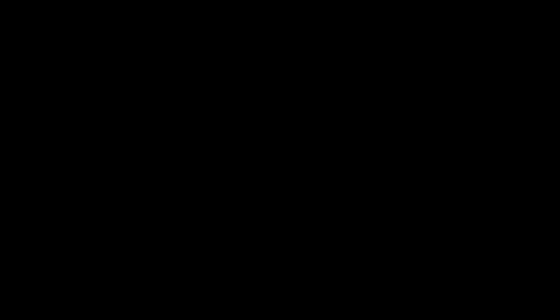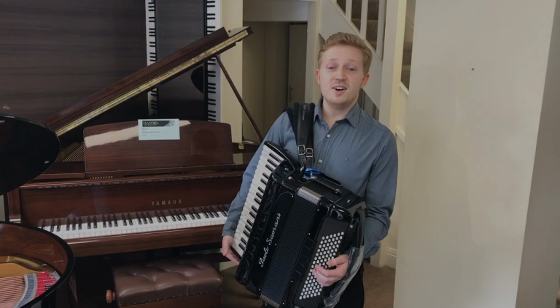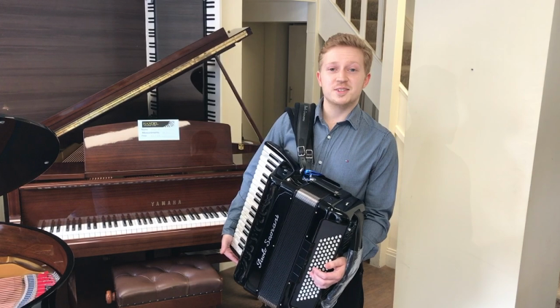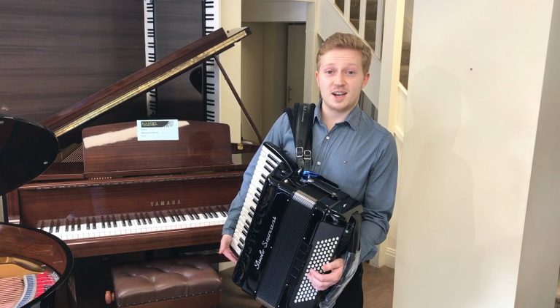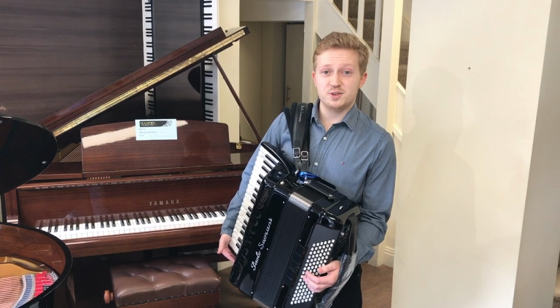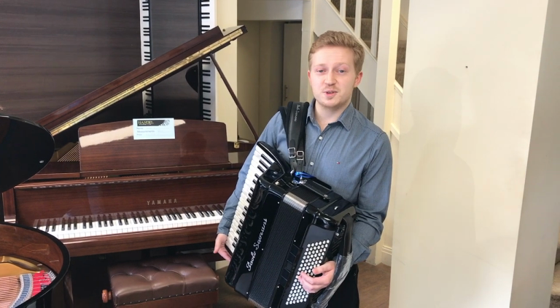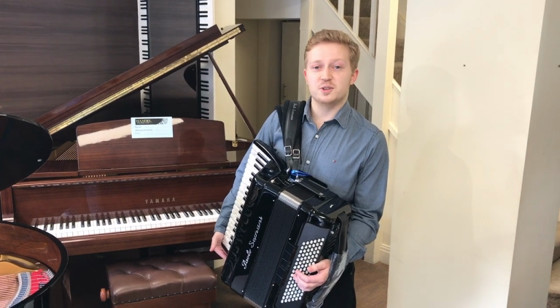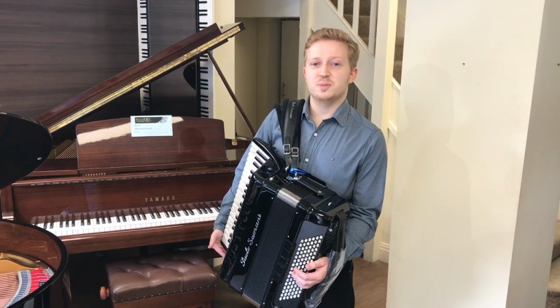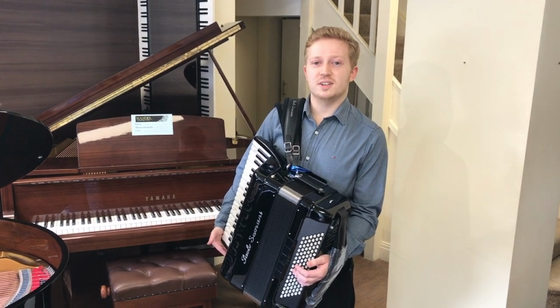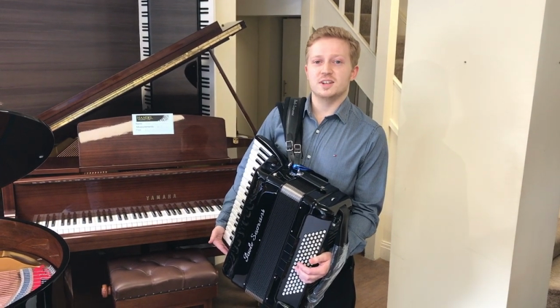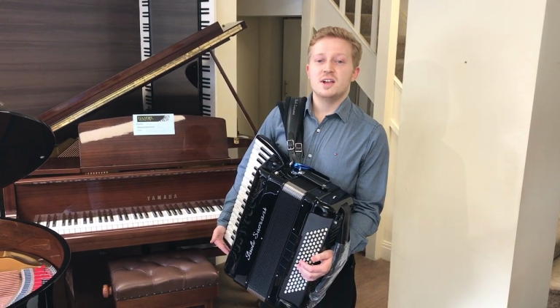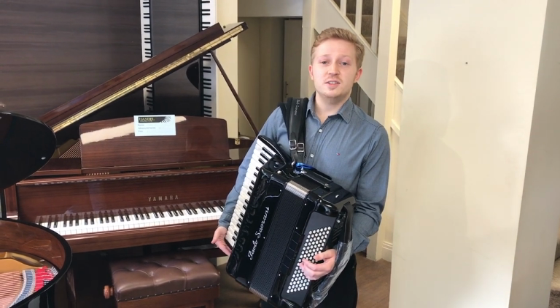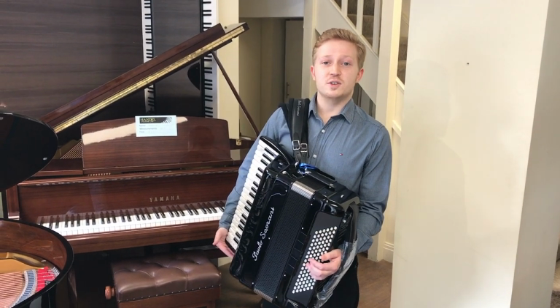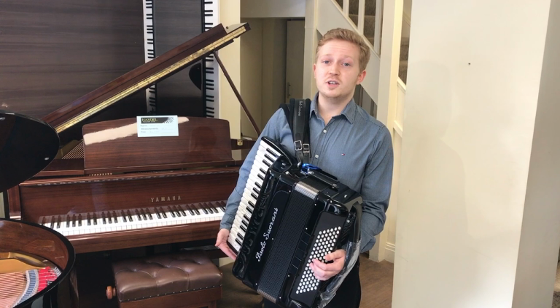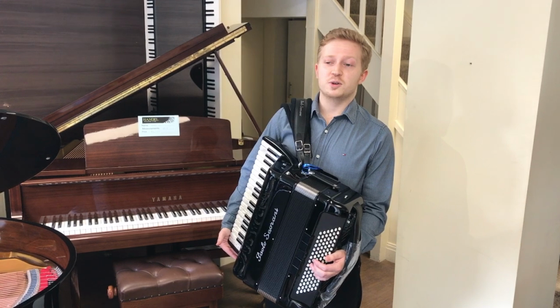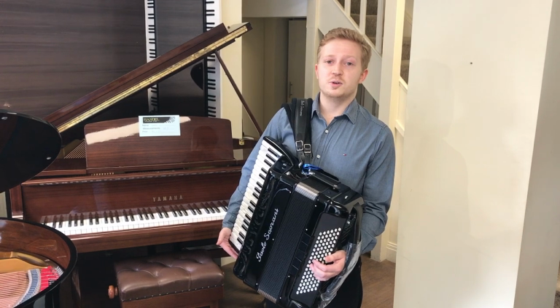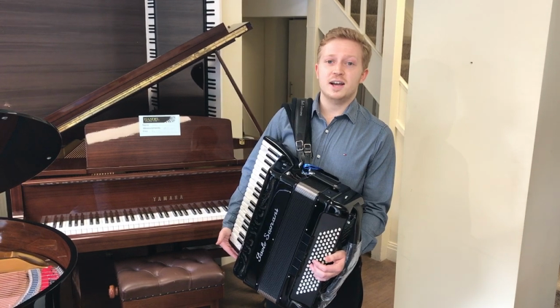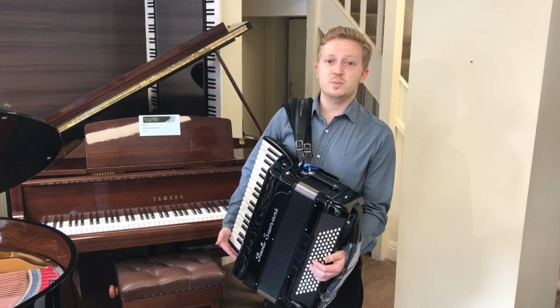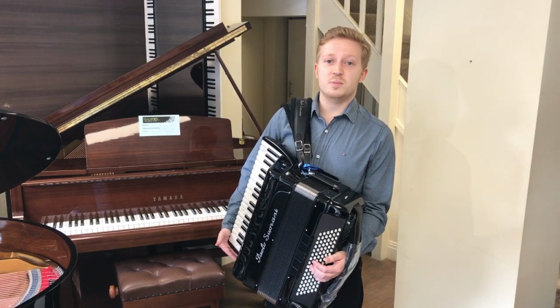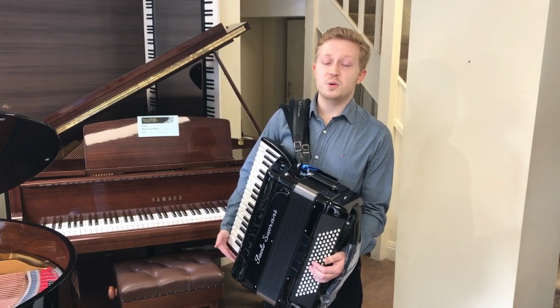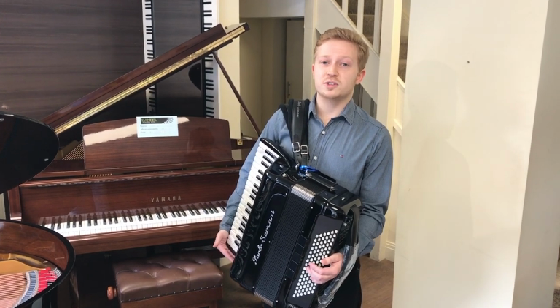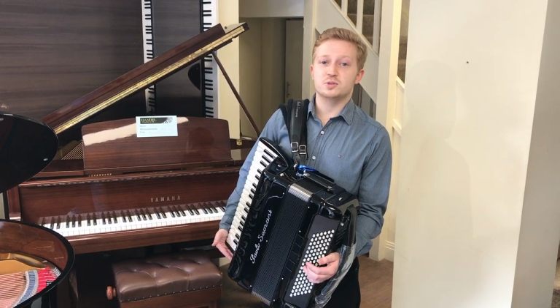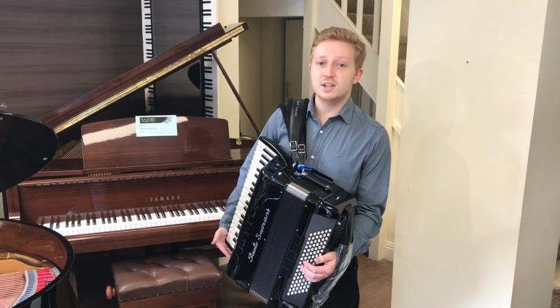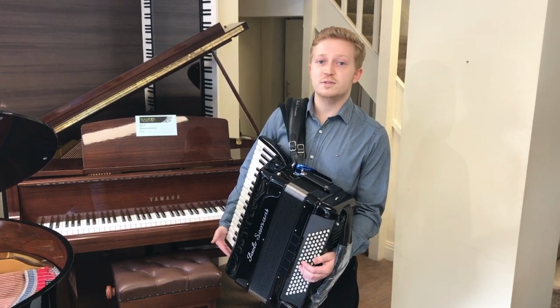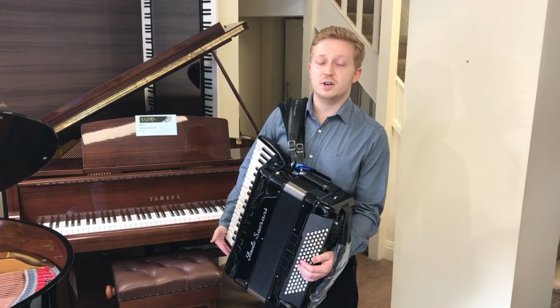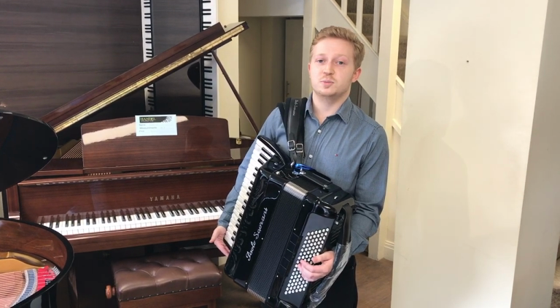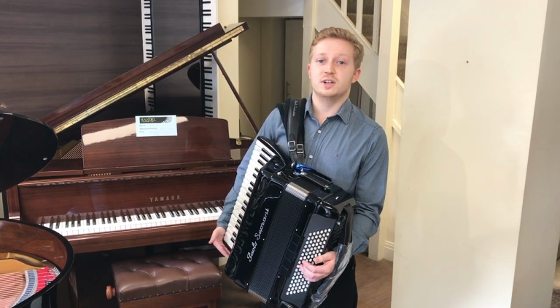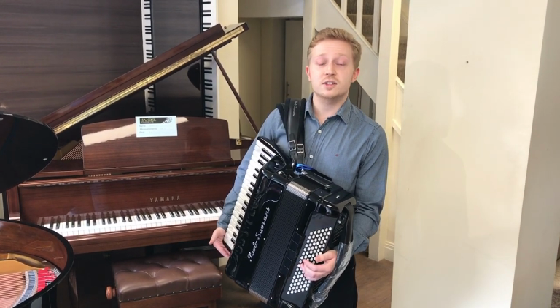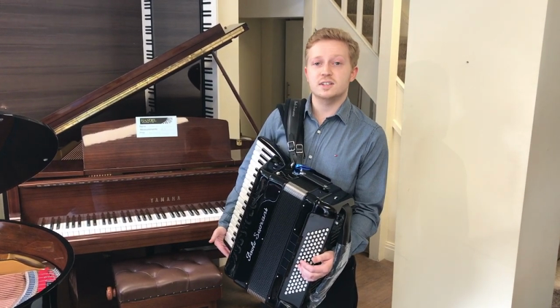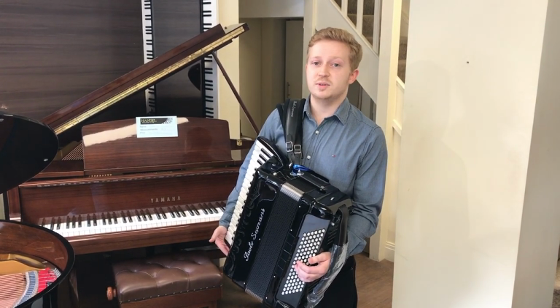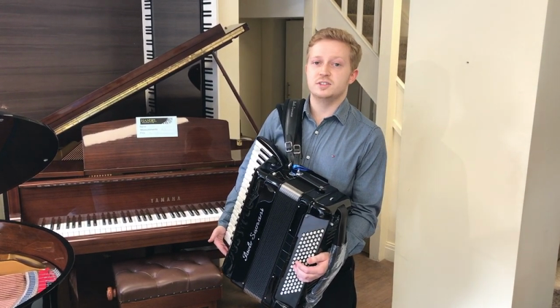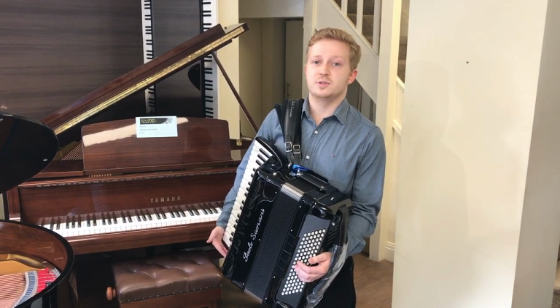Hi, this is Andrew from the Accordion Shop in Sunningdale. This is a video tutorial on how to pack up an accordion so it's ready for transport and doesn't get damaged in delivery.